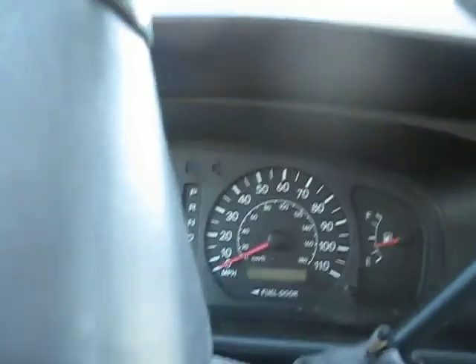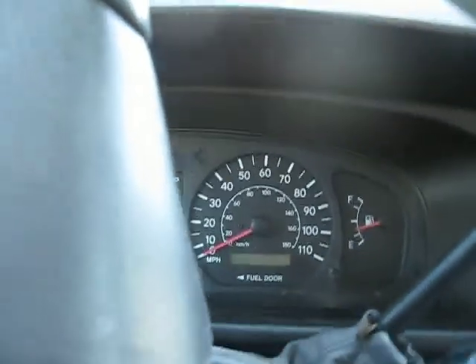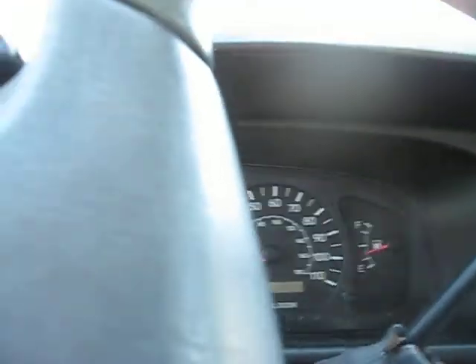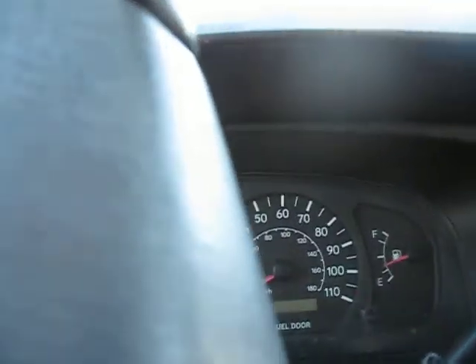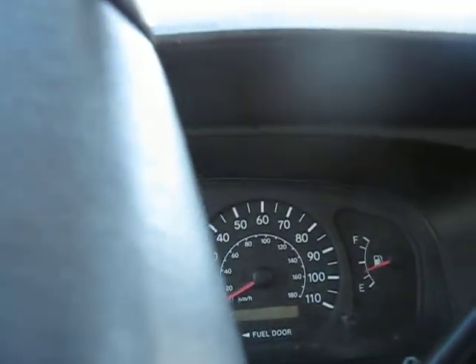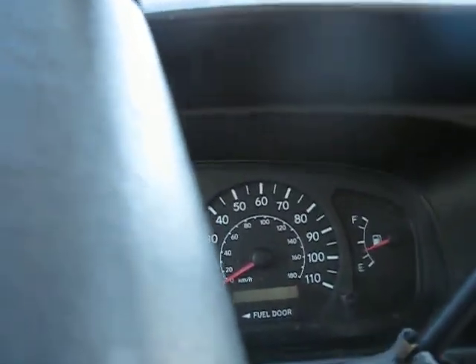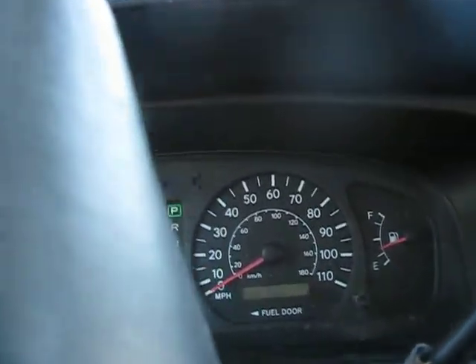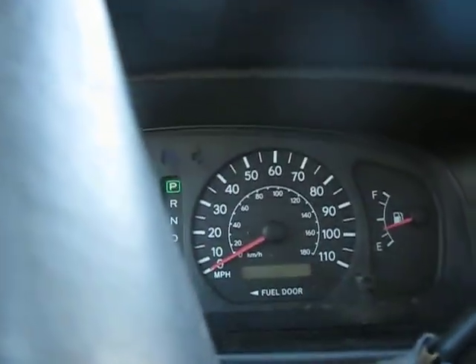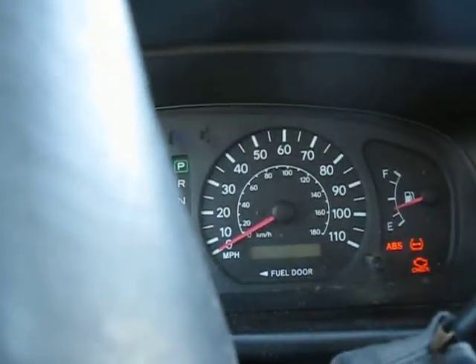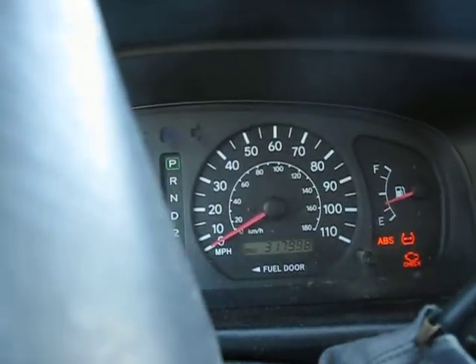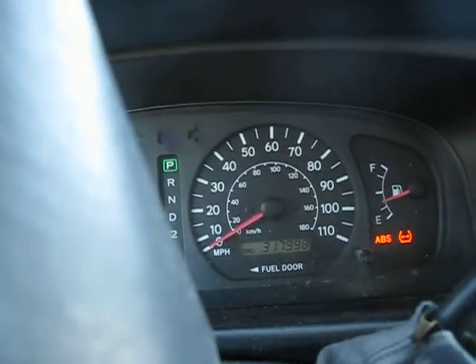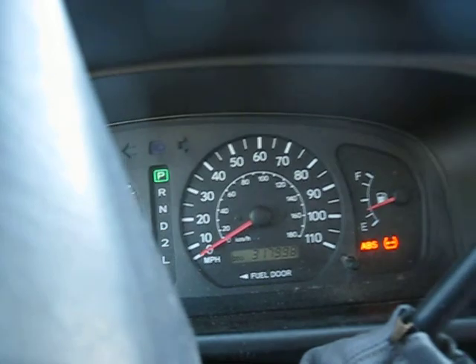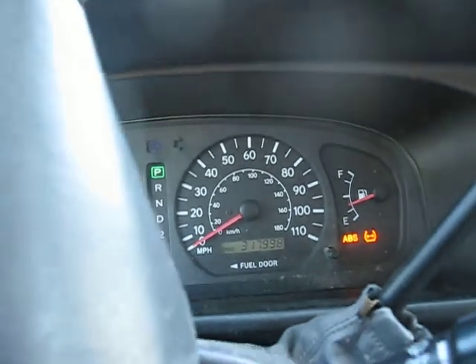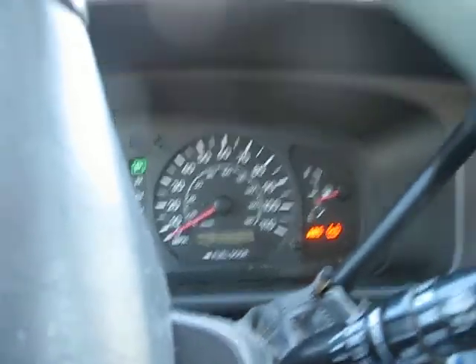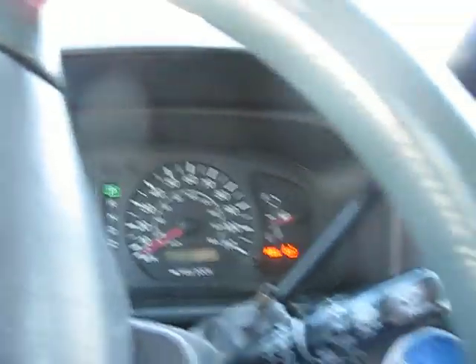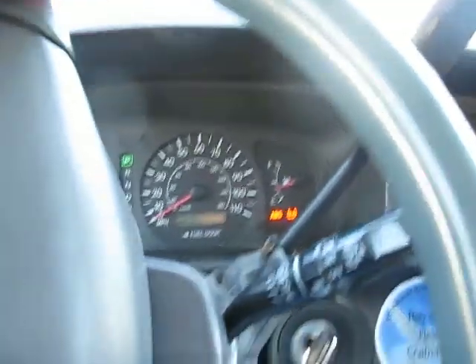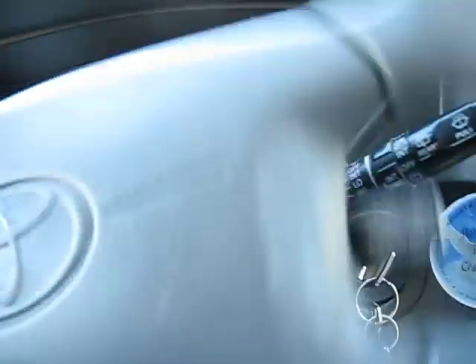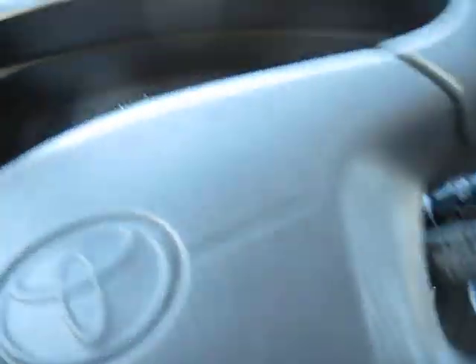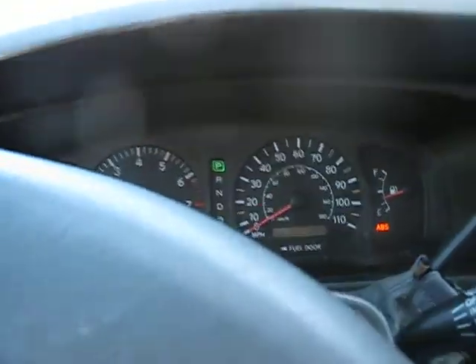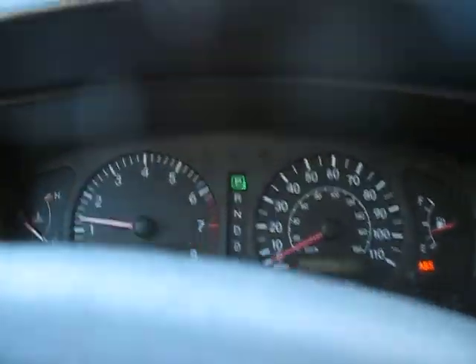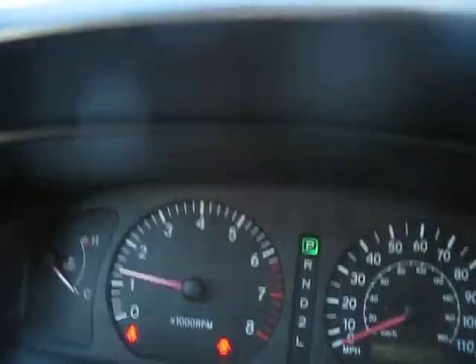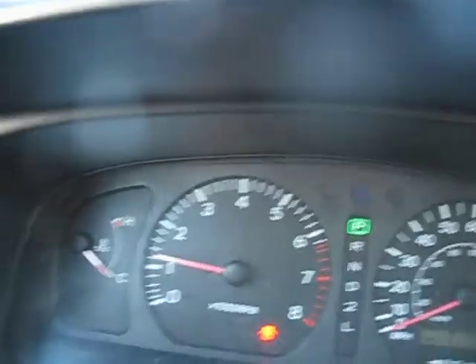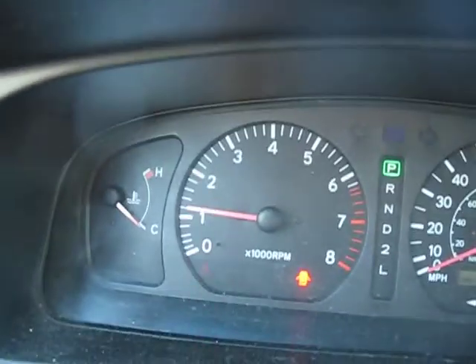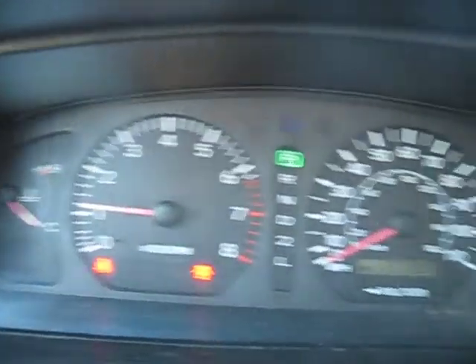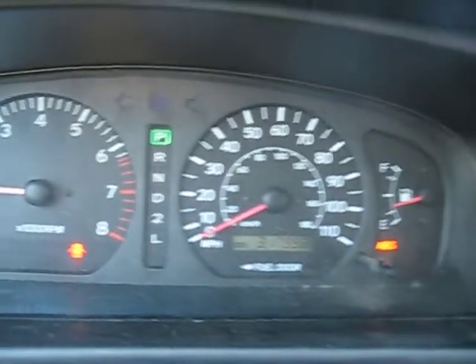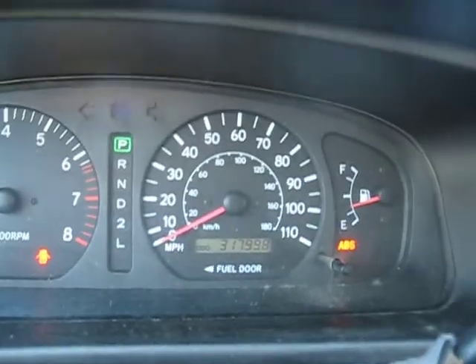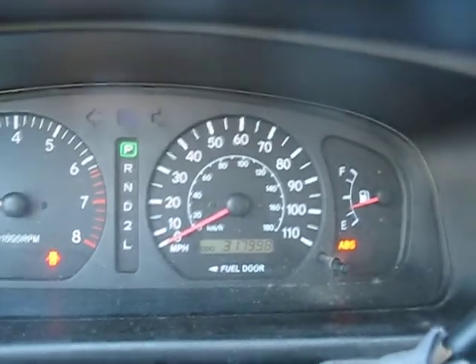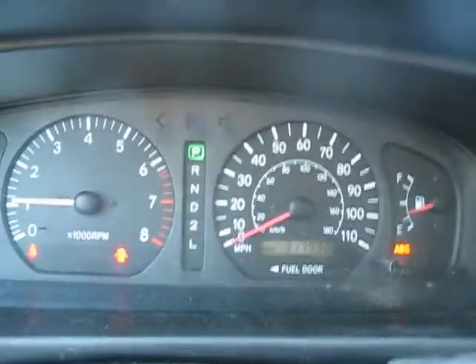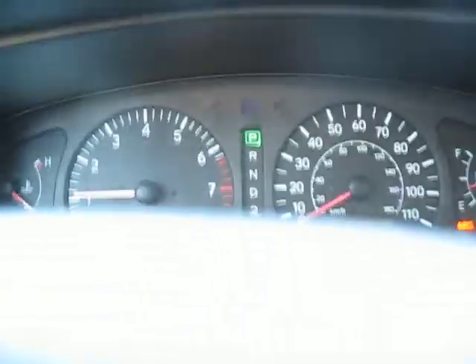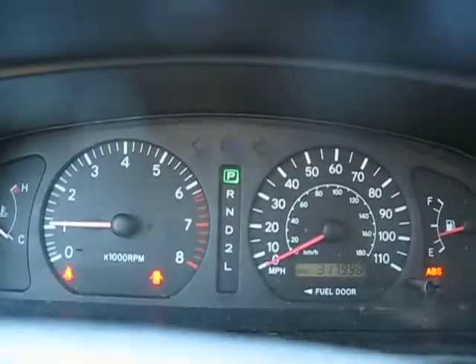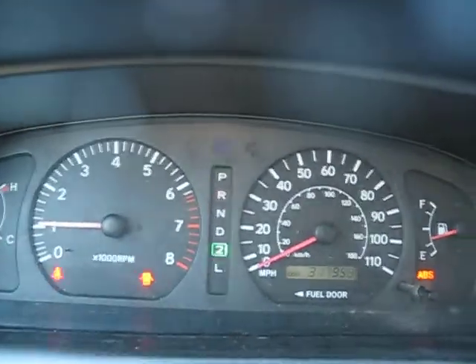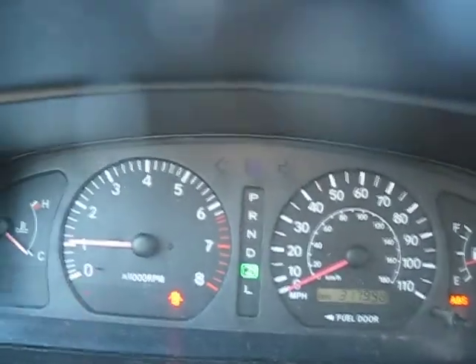I'm just going to start it up here. It starts right up — no hesitation. Doesn't overheat. Shifts smooth.